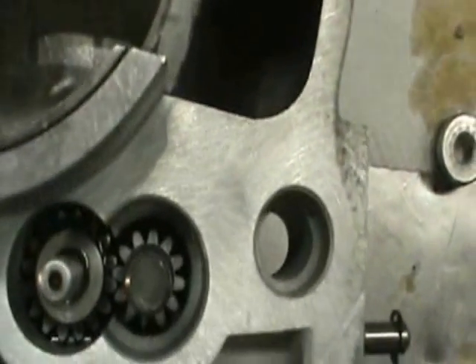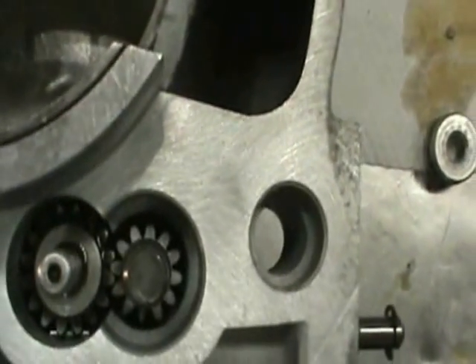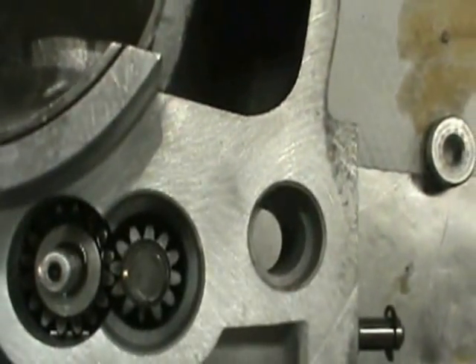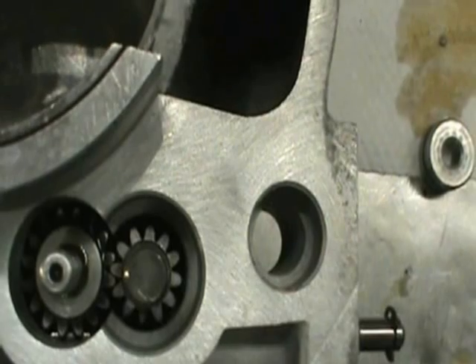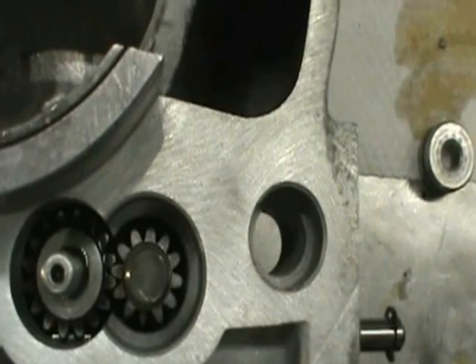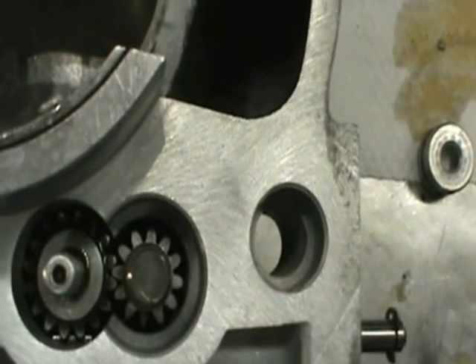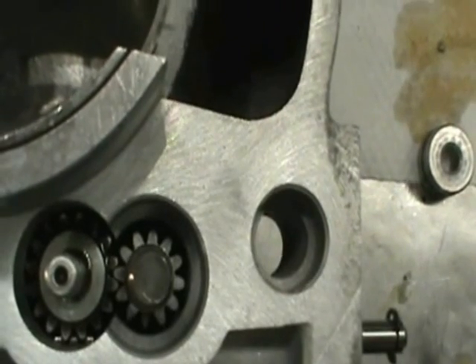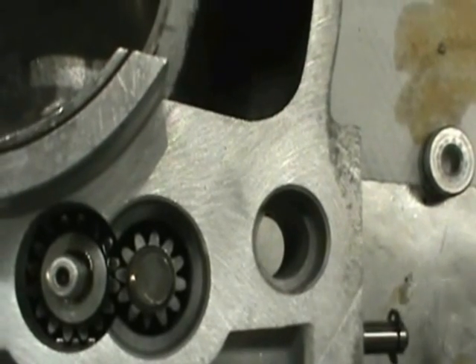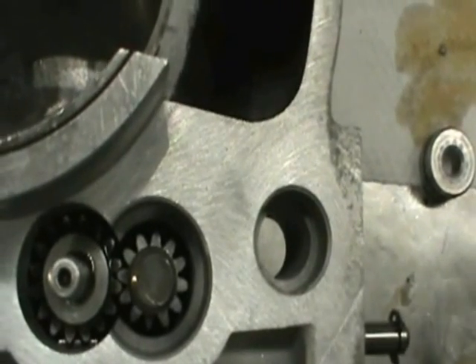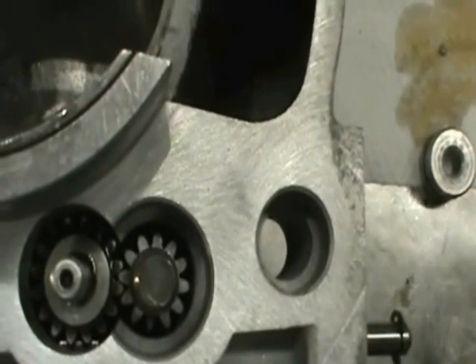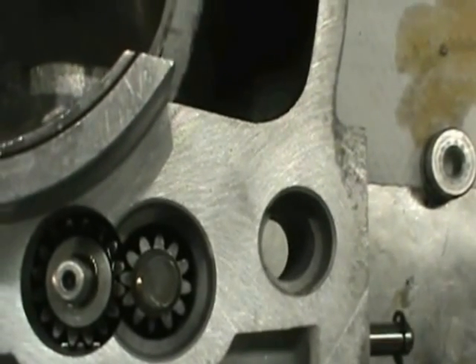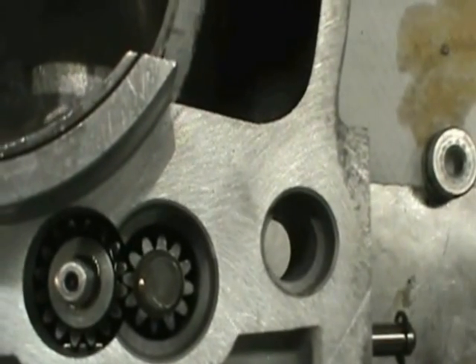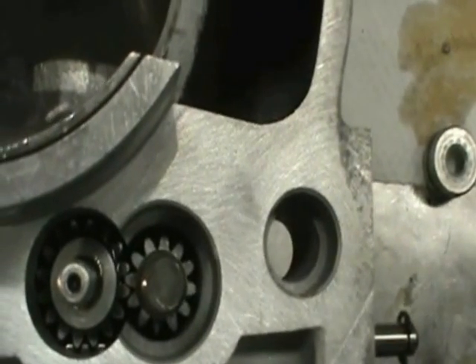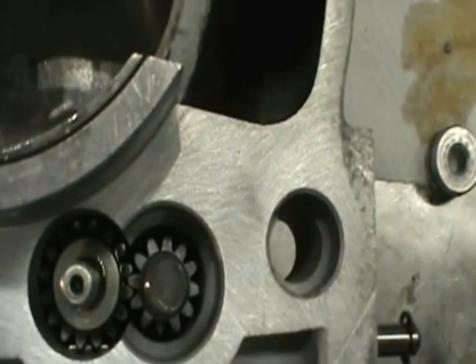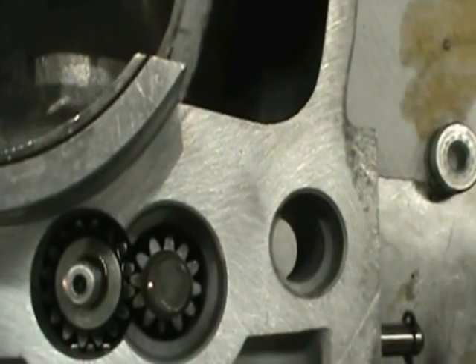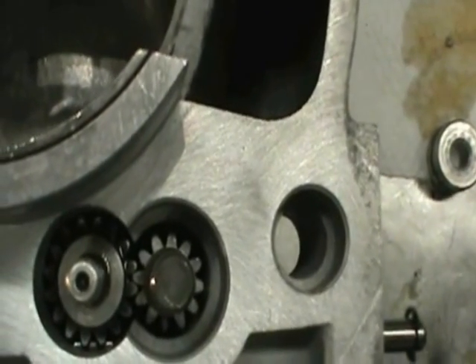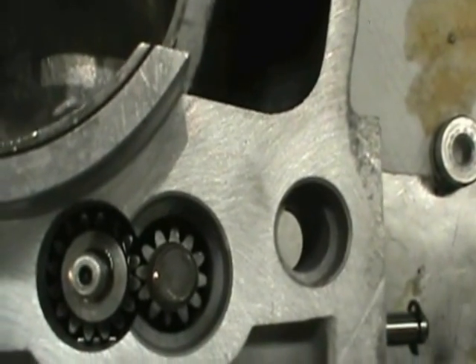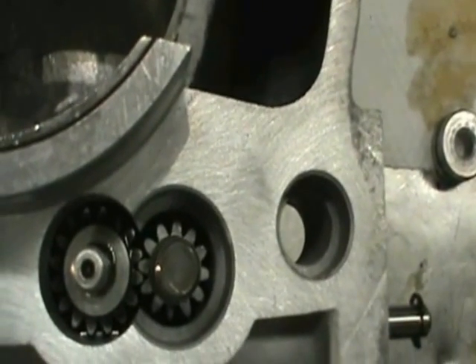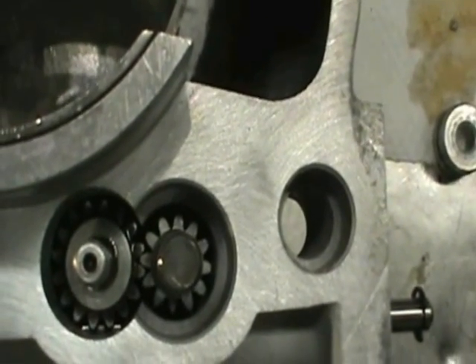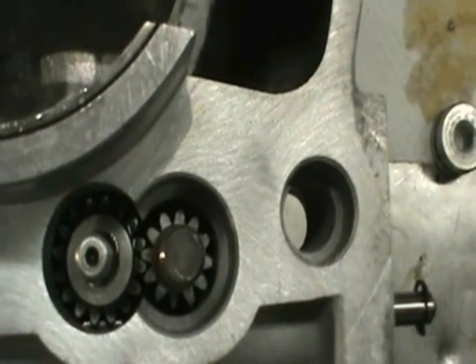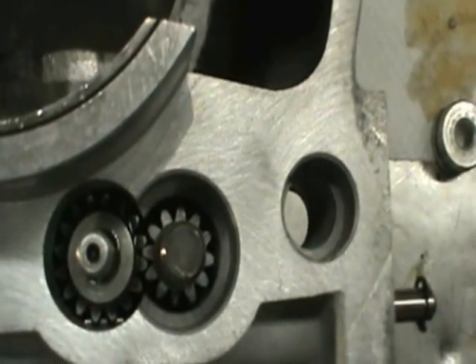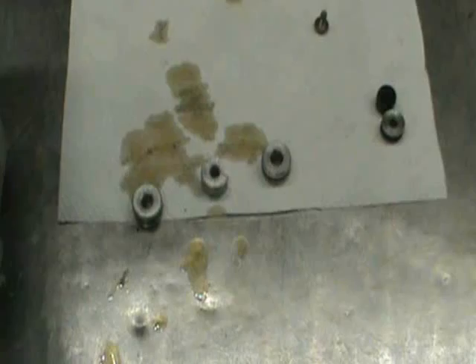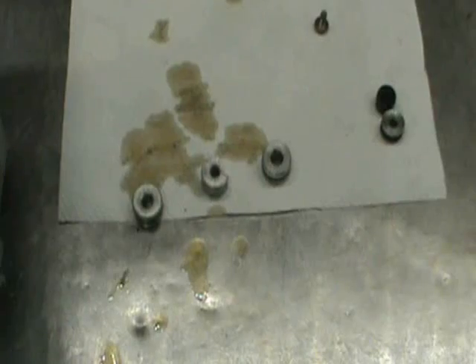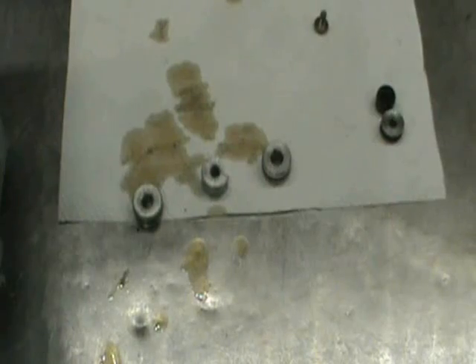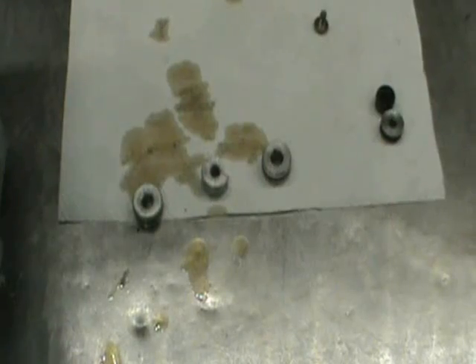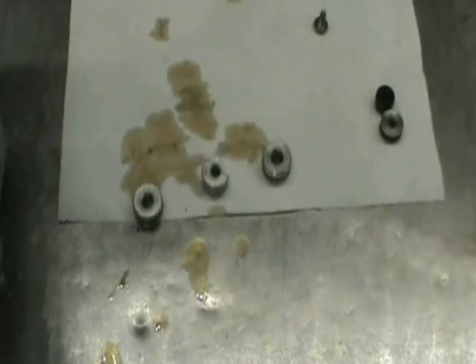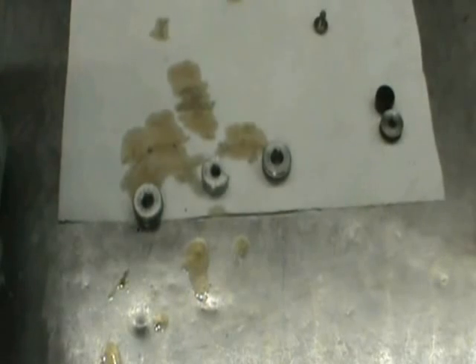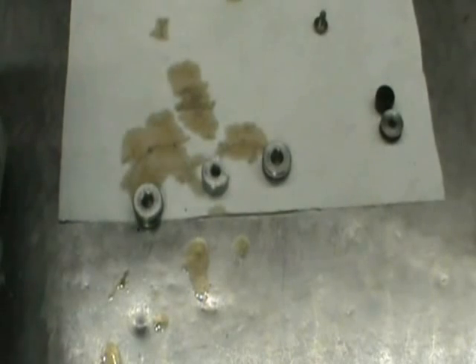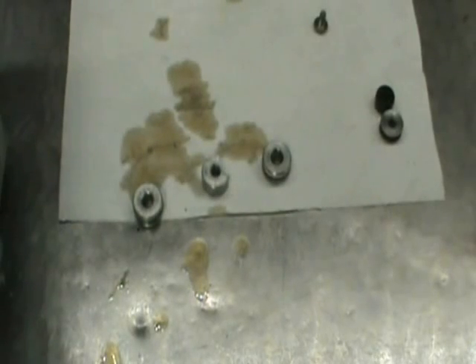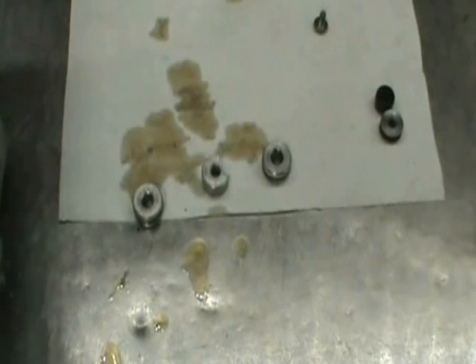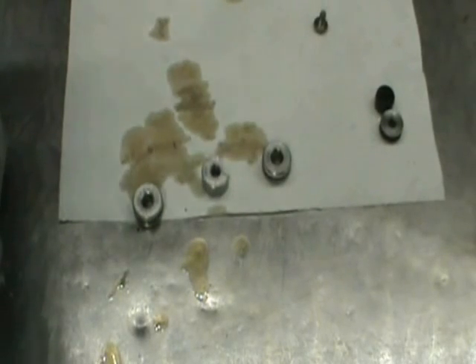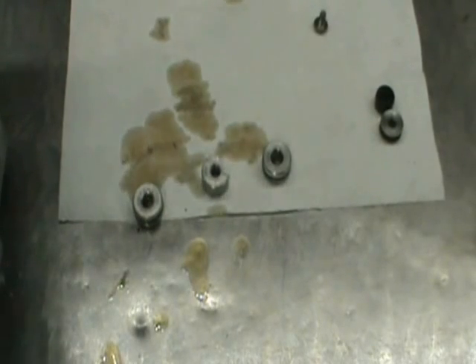This gear we pre-lubed and you can put this in any way. Just make sure that the indicator mark on that gear is still in alignment with the mark on the shaft. If you got that far, you're in the home stretch.